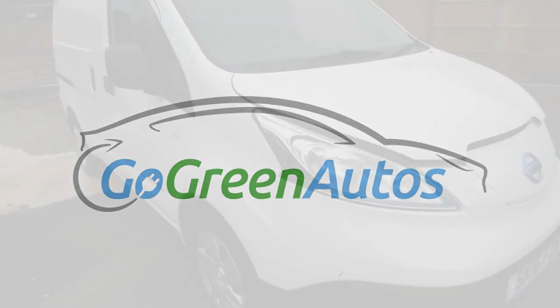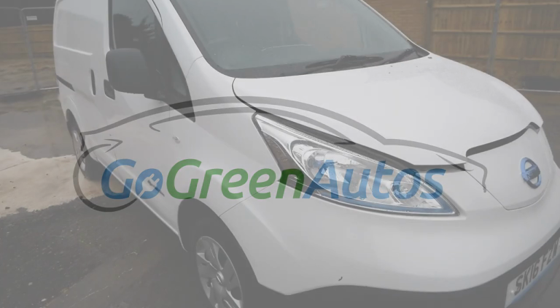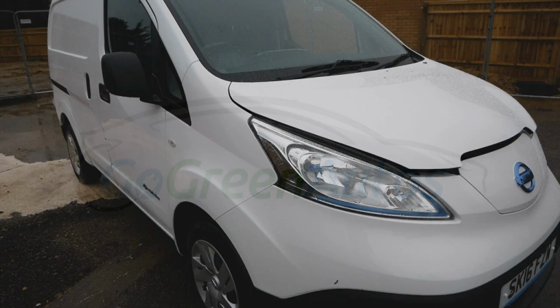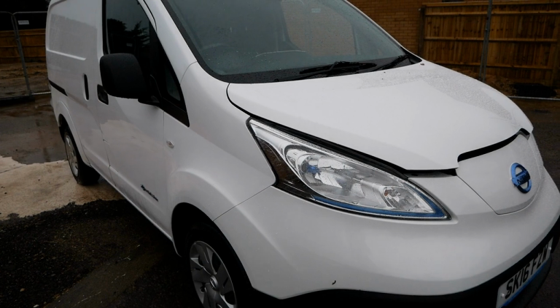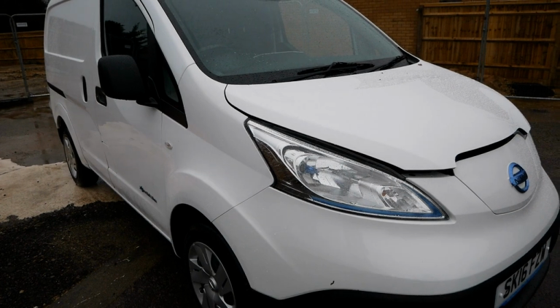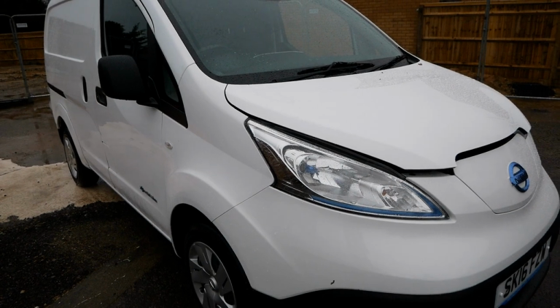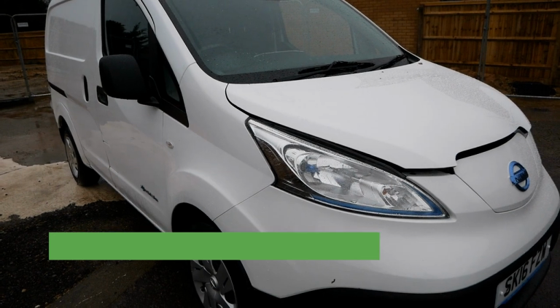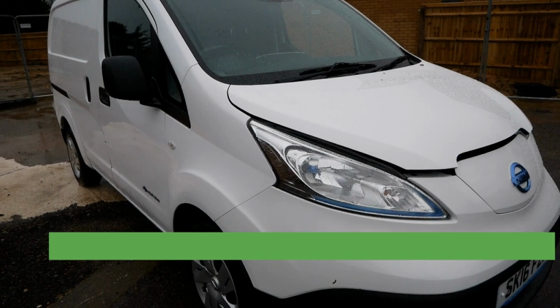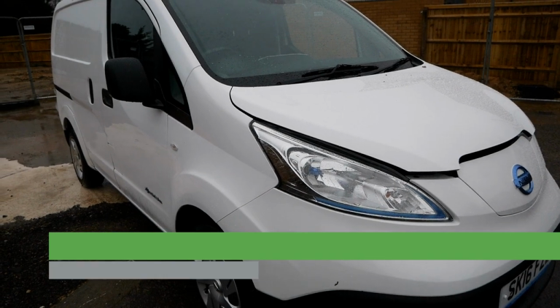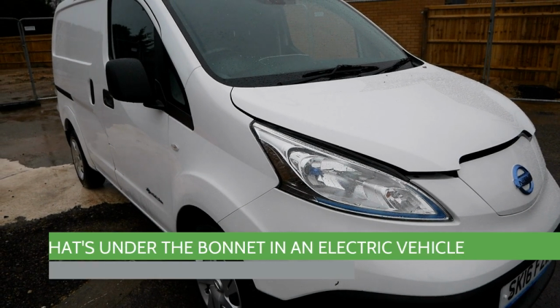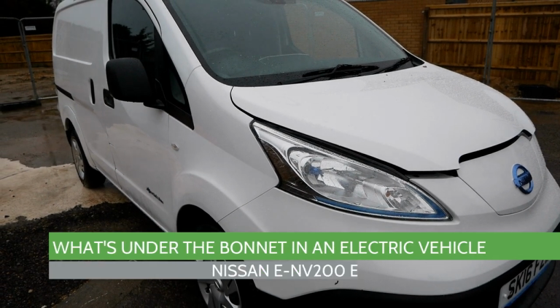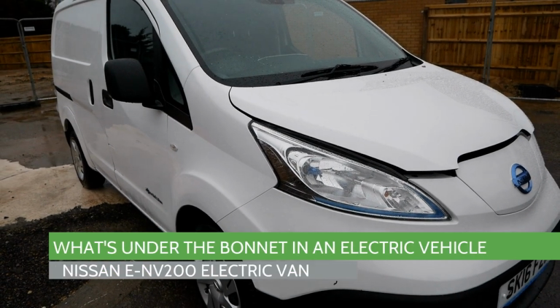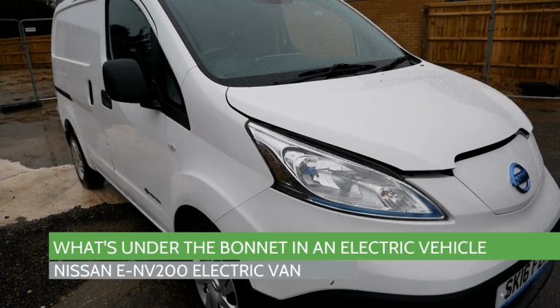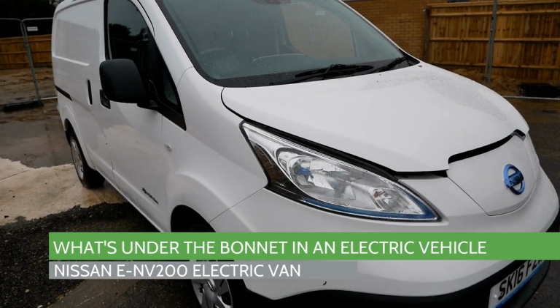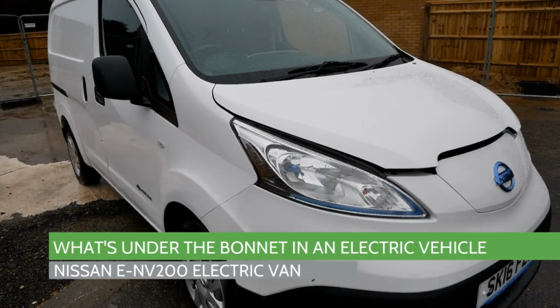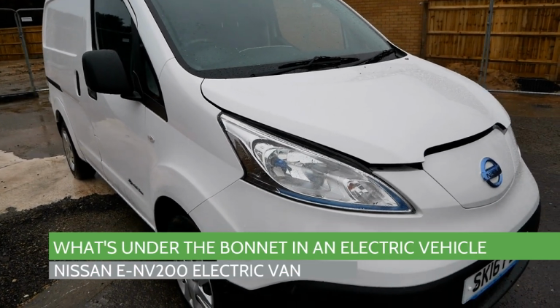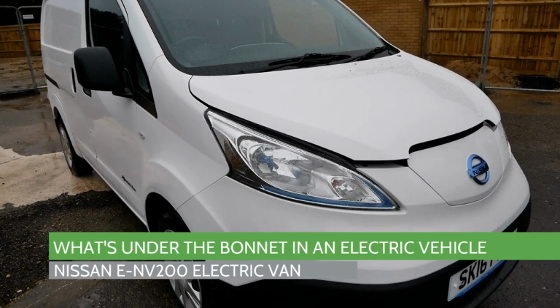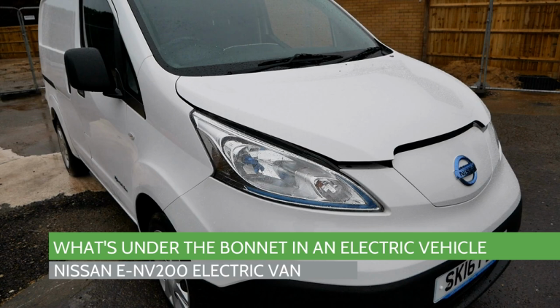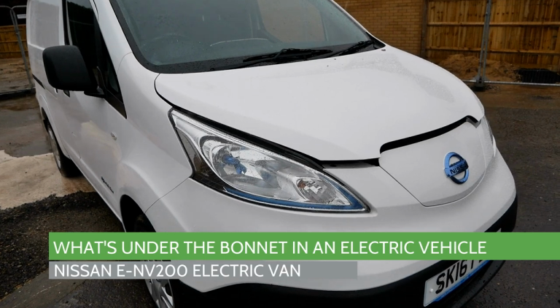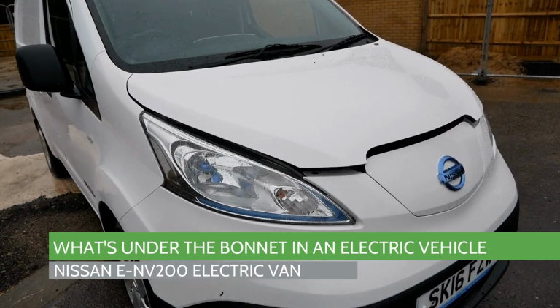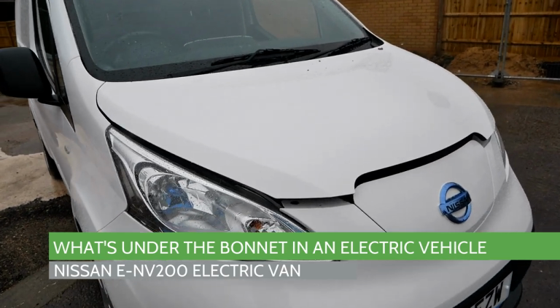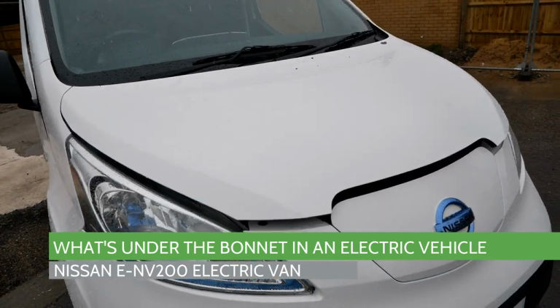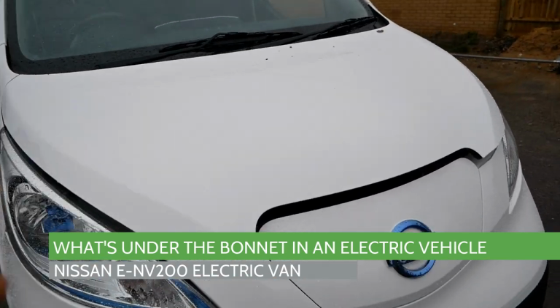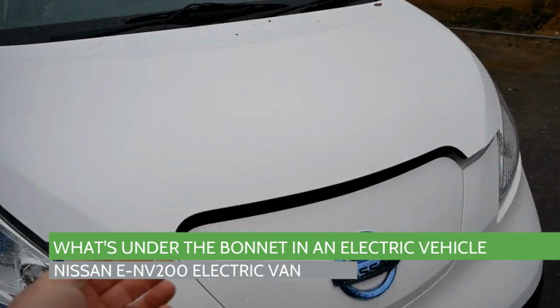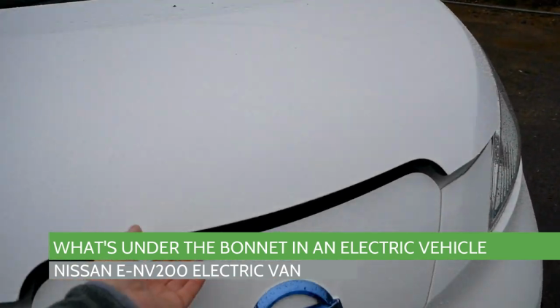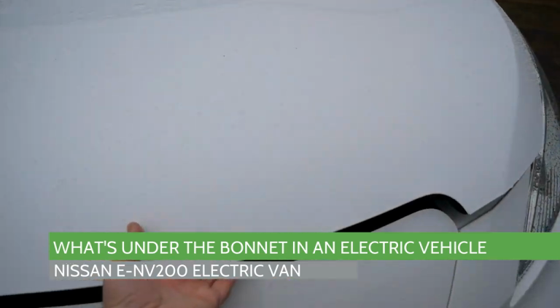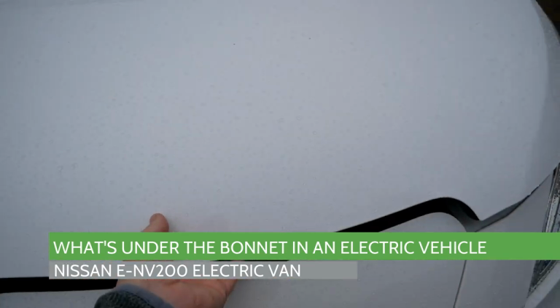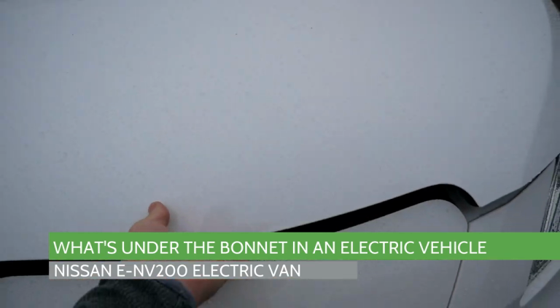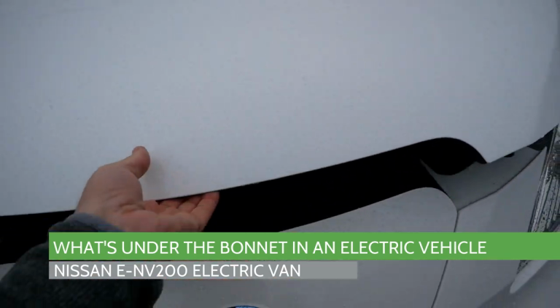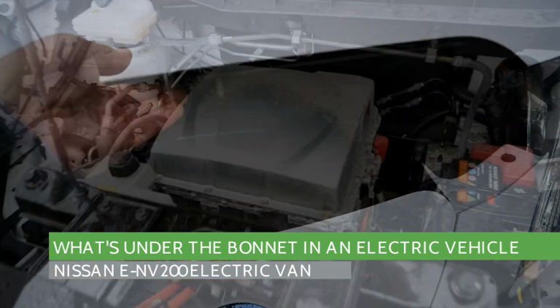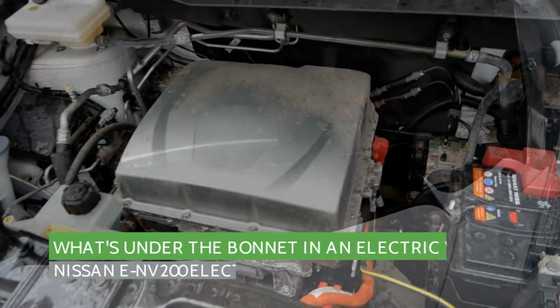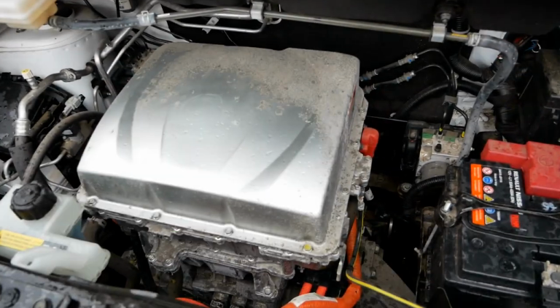Hi, it's Matt from Go Green Auto. I frequently get asked what is under the bonnet in an electric vehicle. This is a Nissan ENV electric van, so let's have a look.